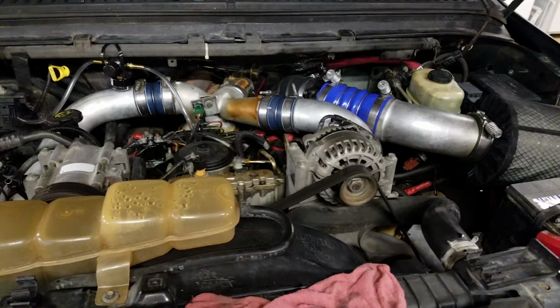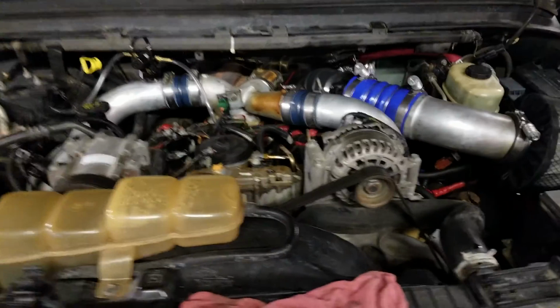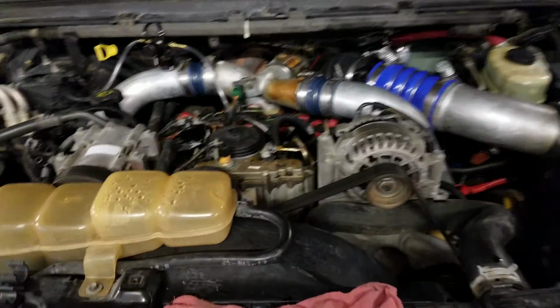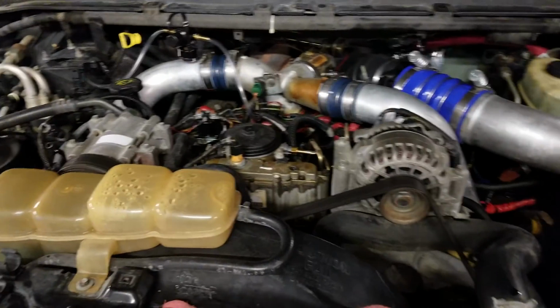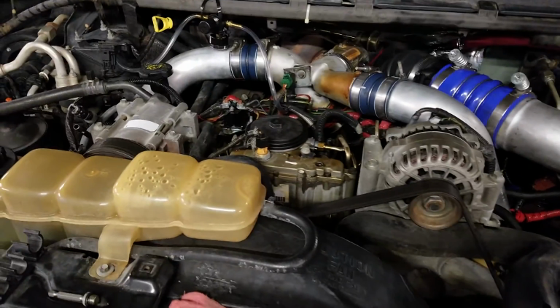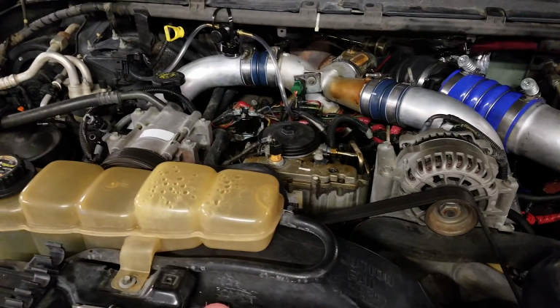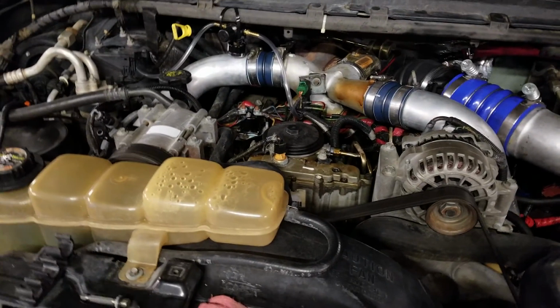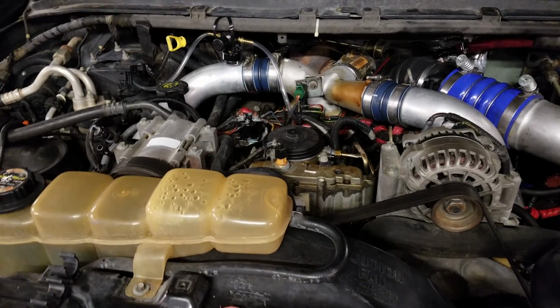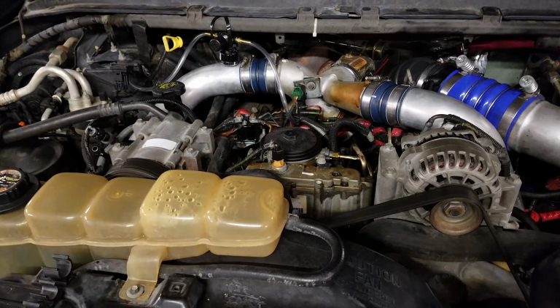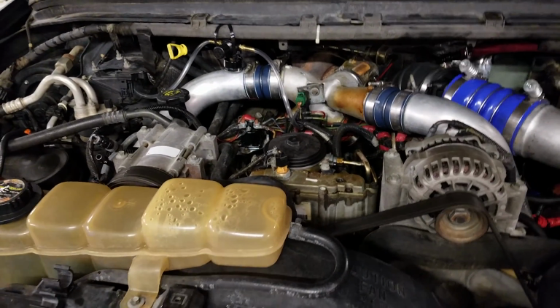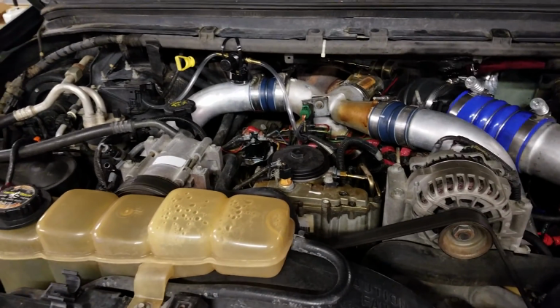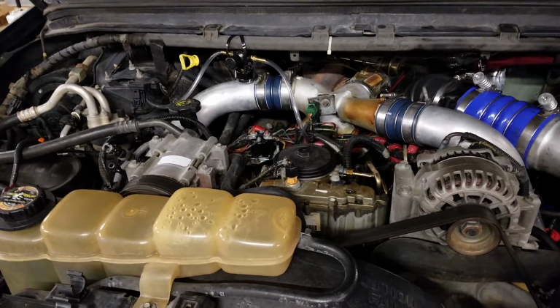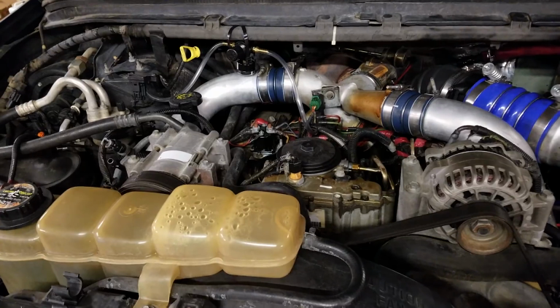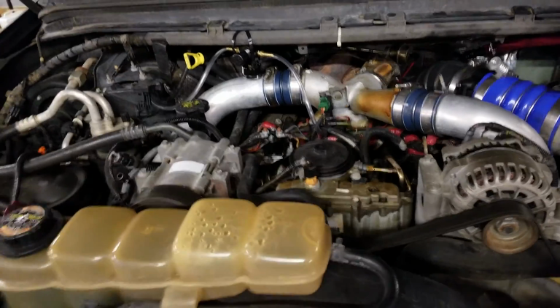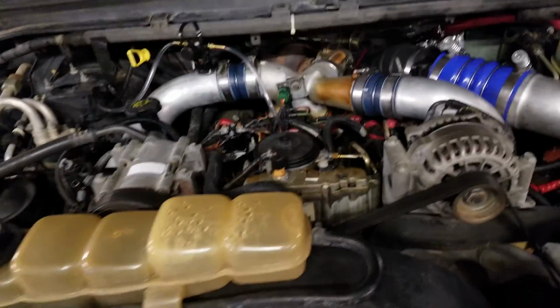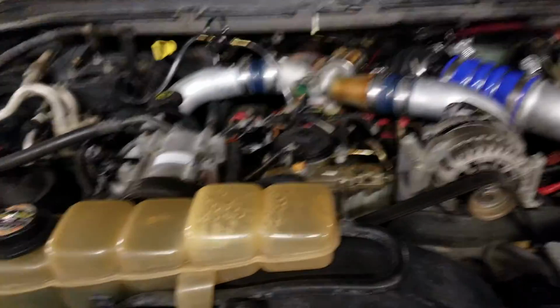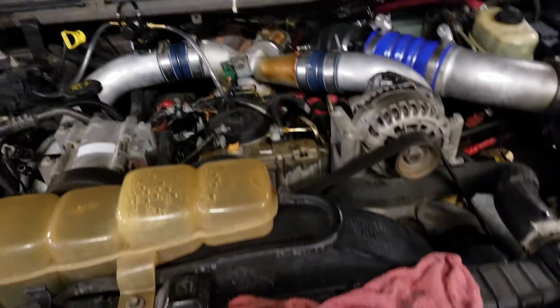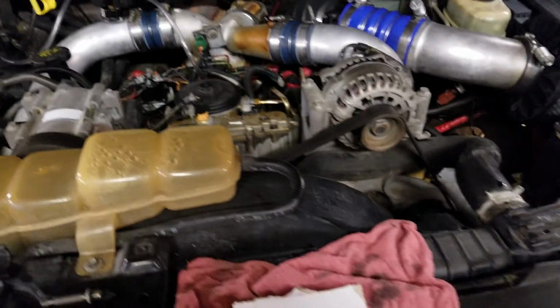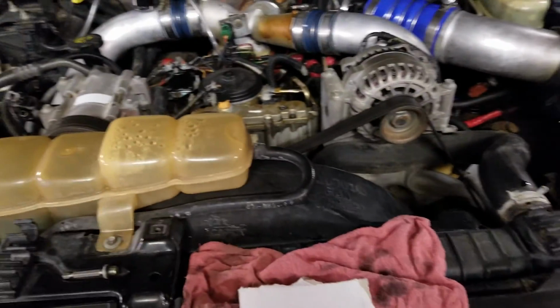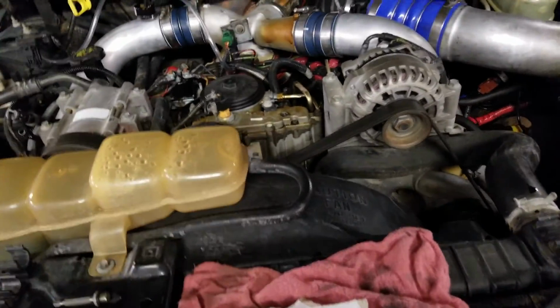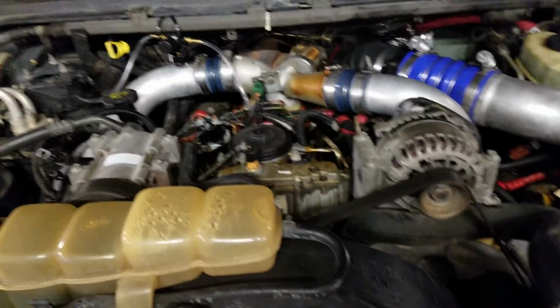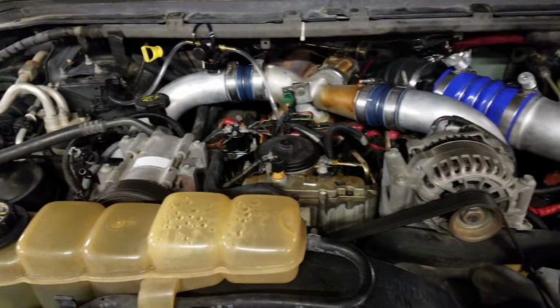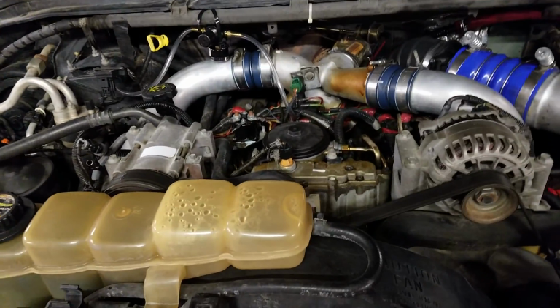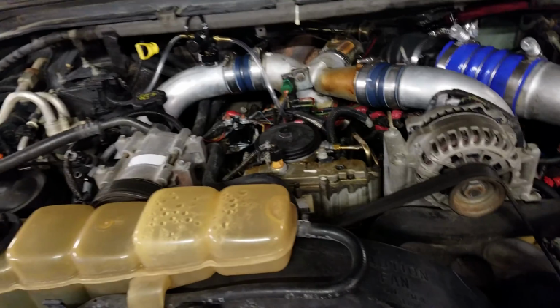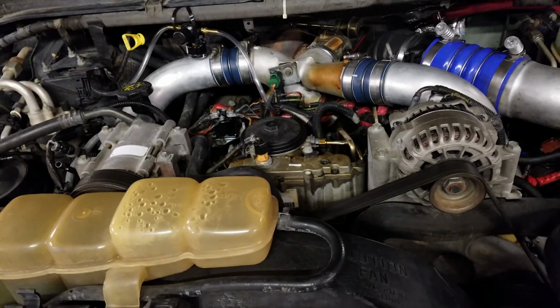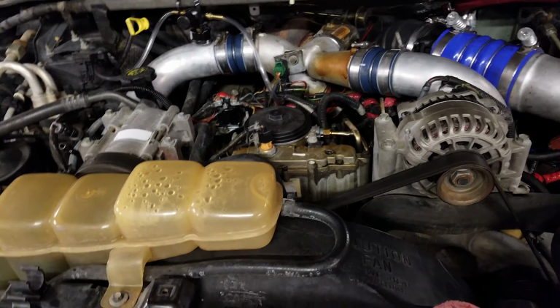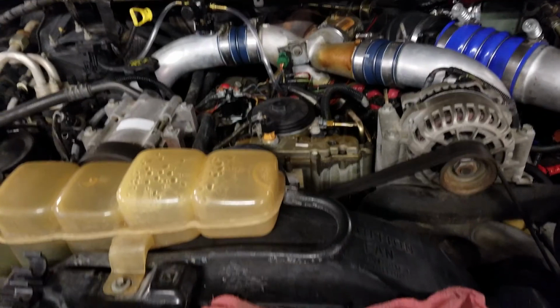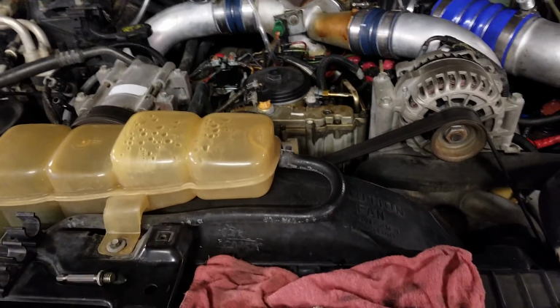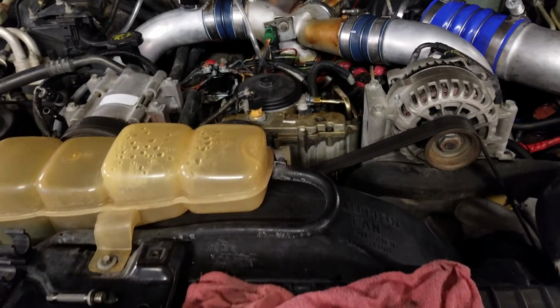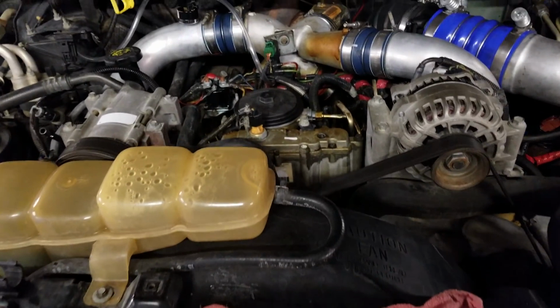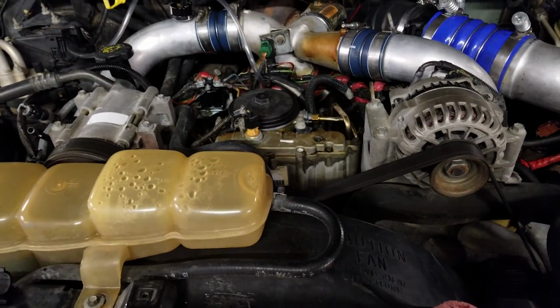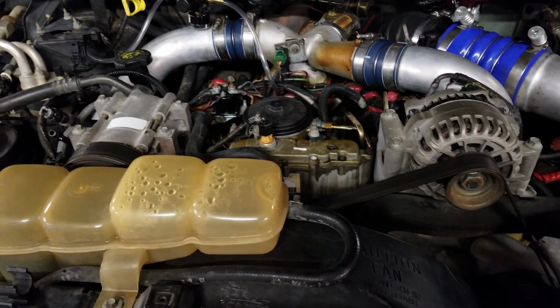This is a 1999 Ford F-250 Super Duty. It has a 7.3 liter in it. I'm just going to do a little test and let you see what this video is about.